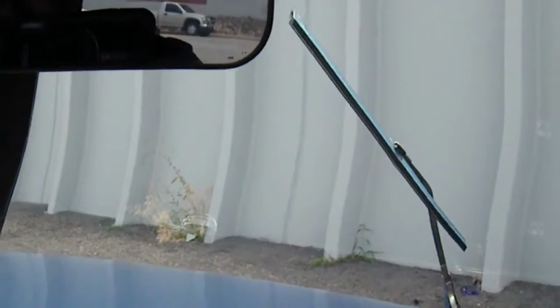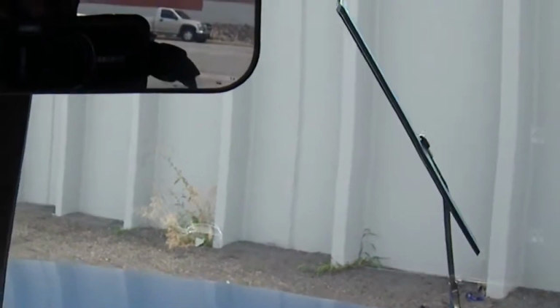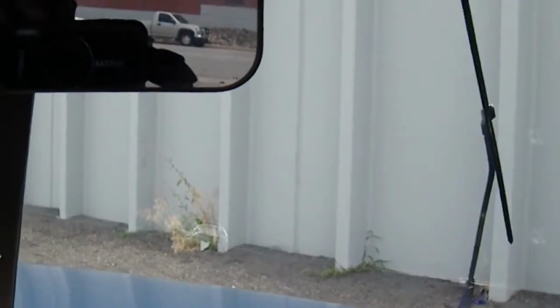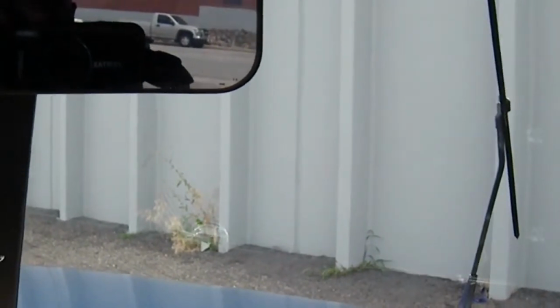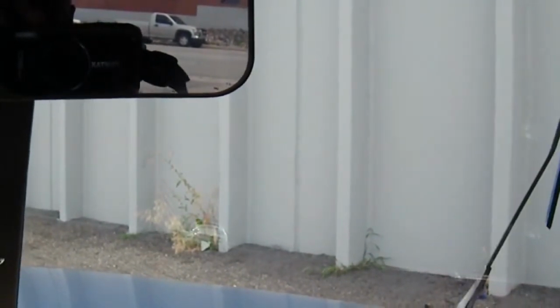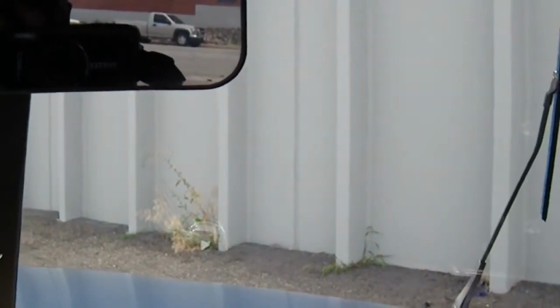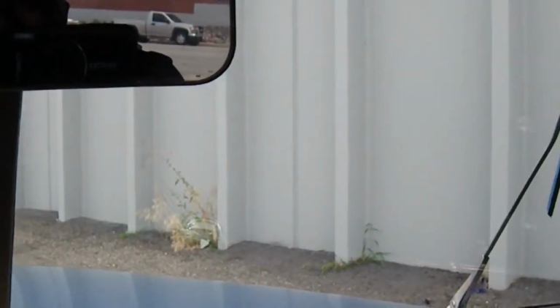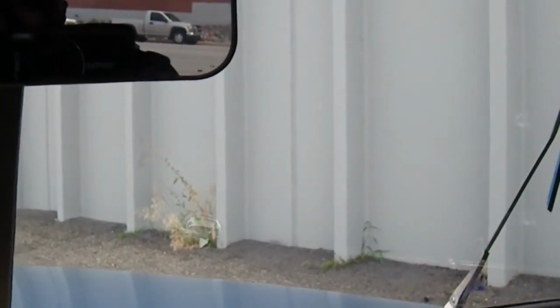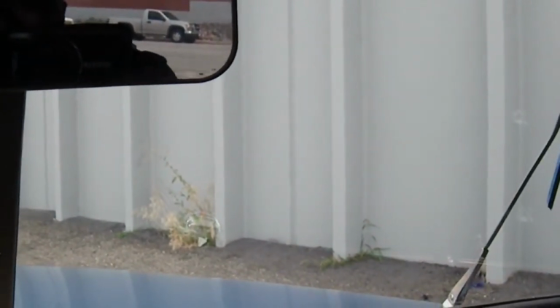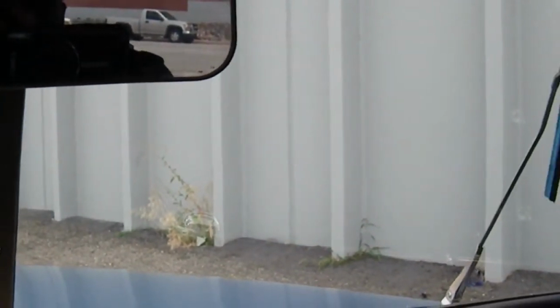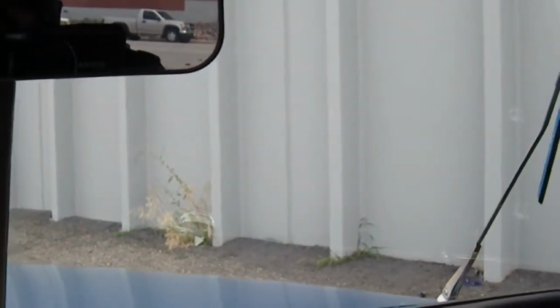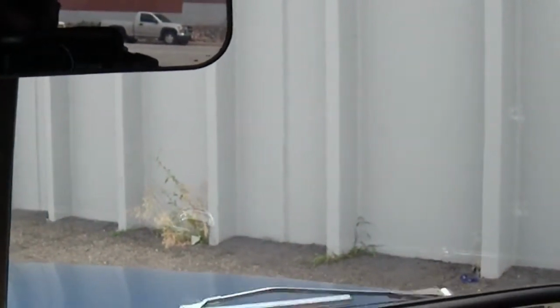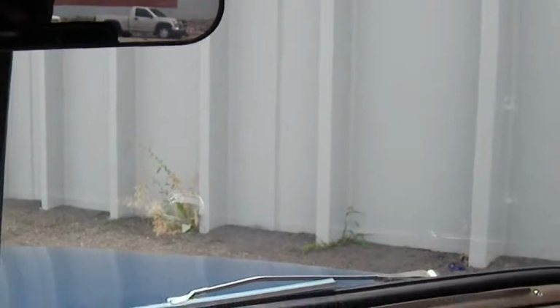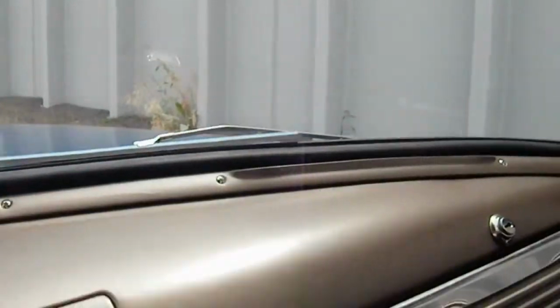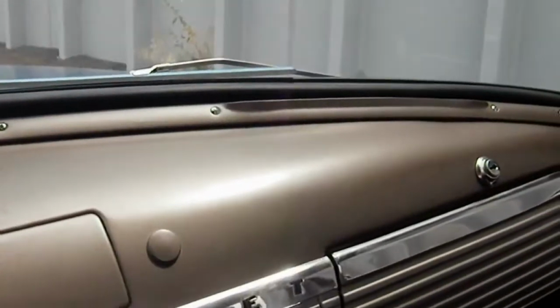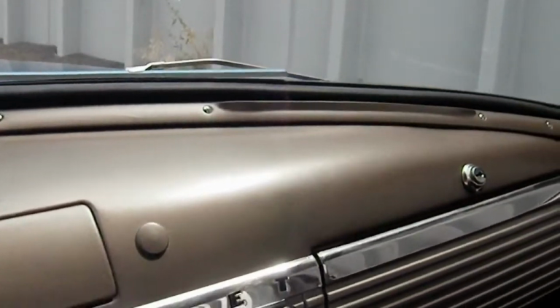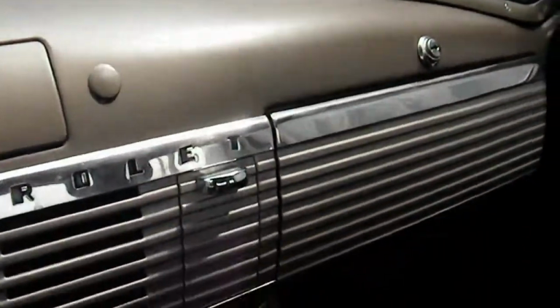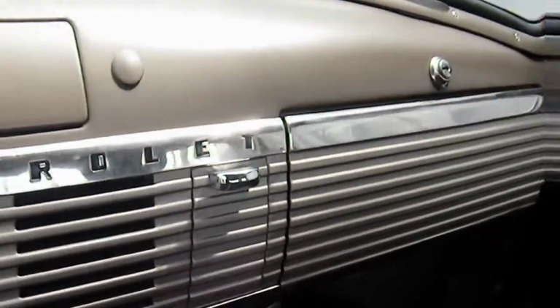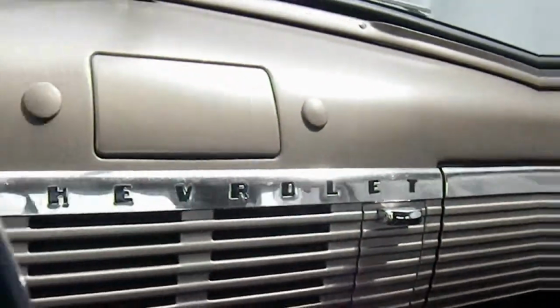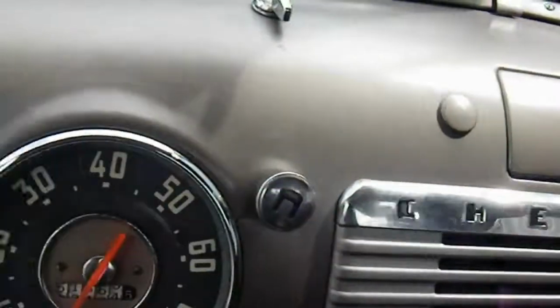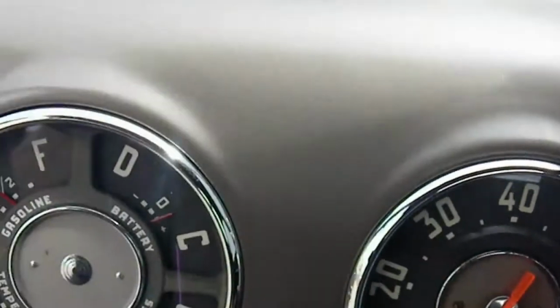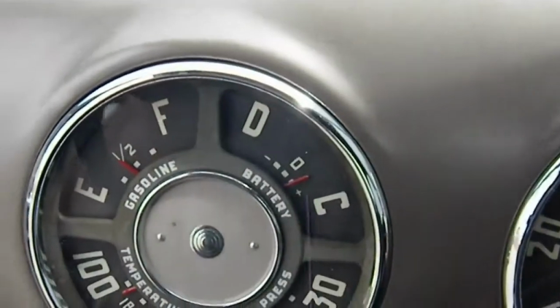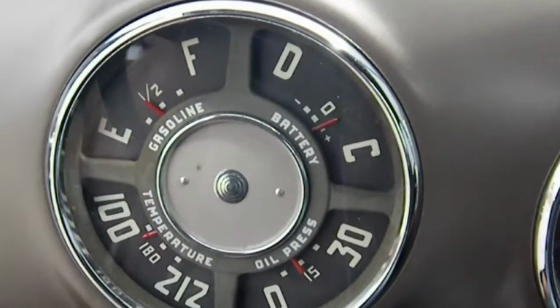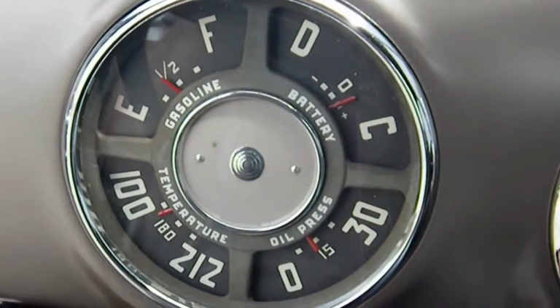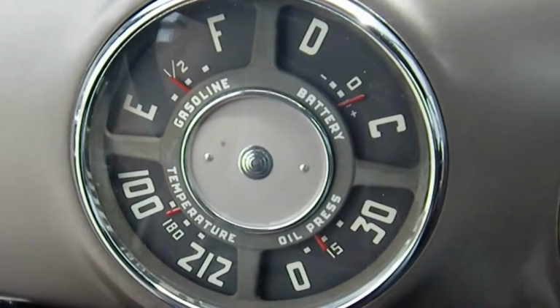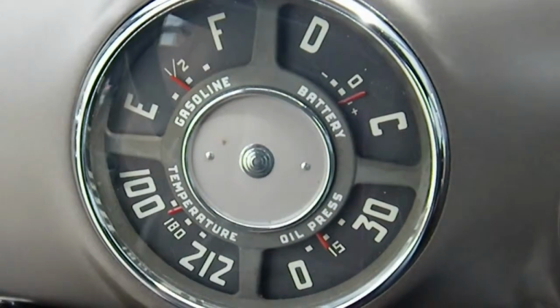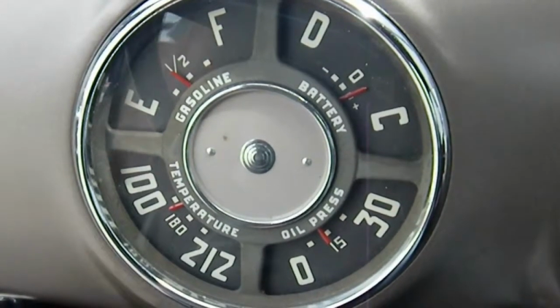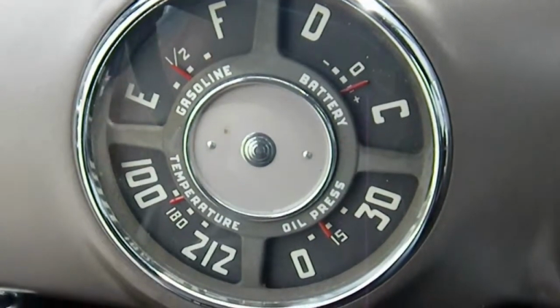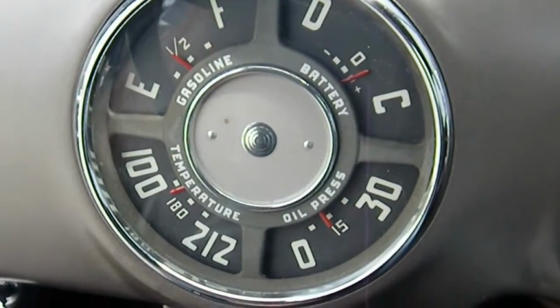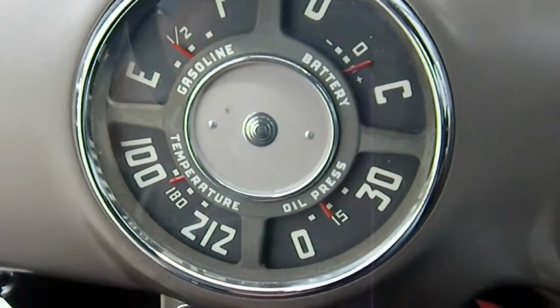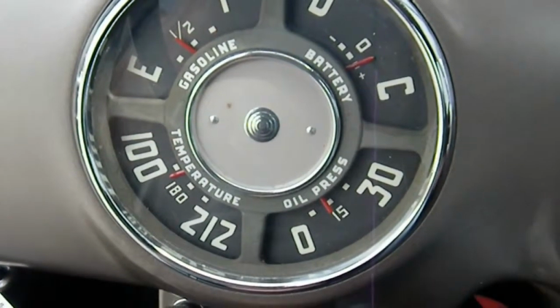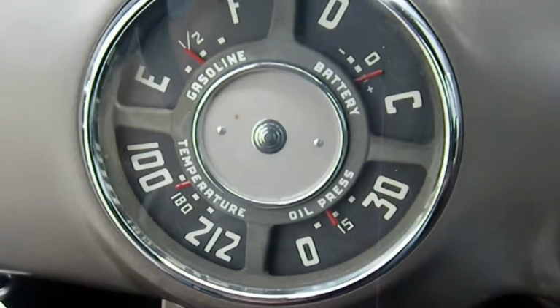The windshield wipers are working — they are vacuum actuated, which is the old style. All gauges are functioning, which is really nice on these older rigs.